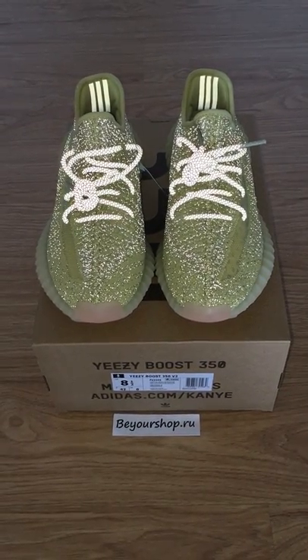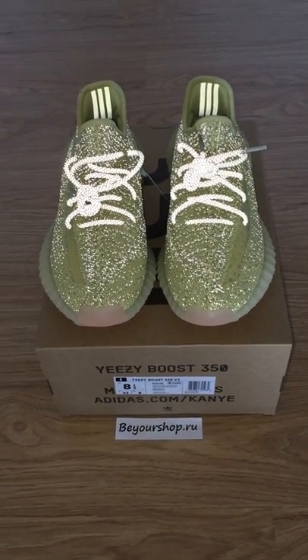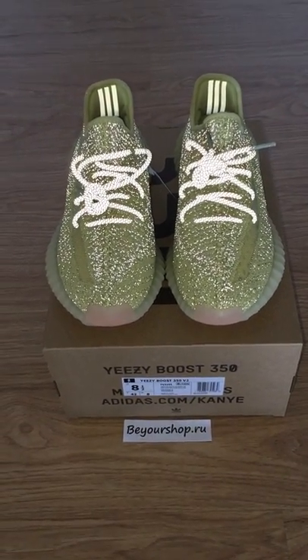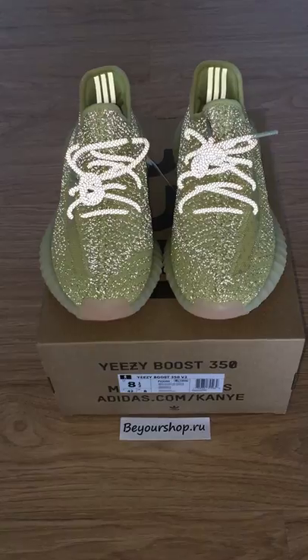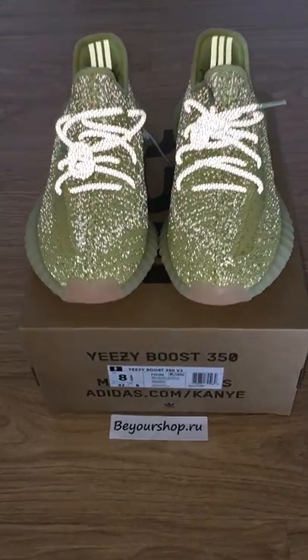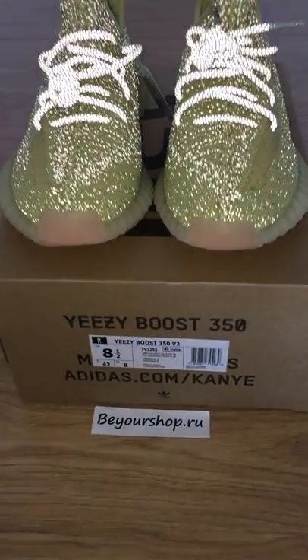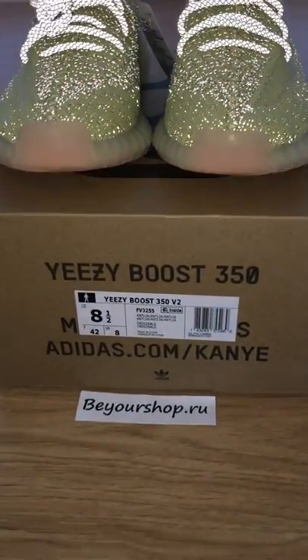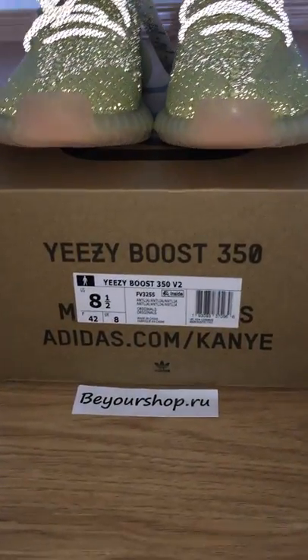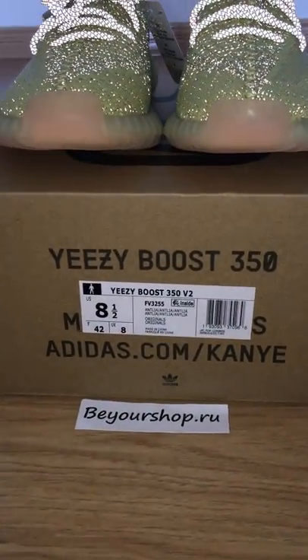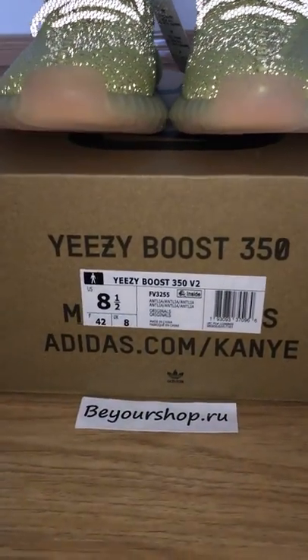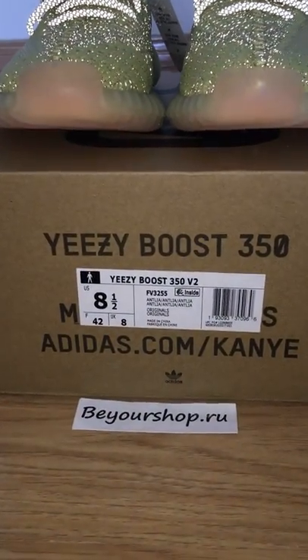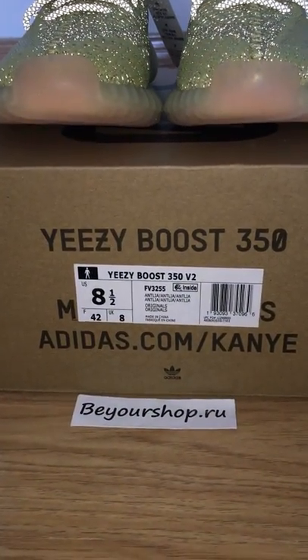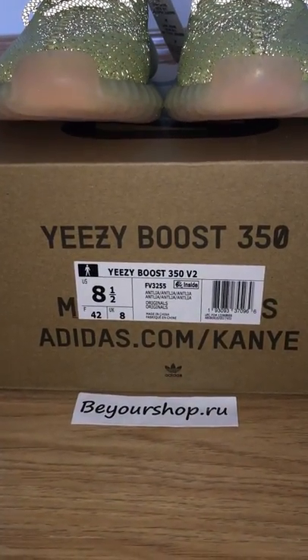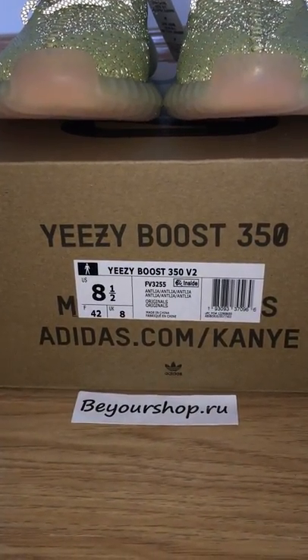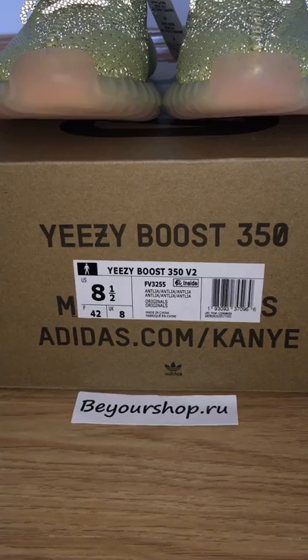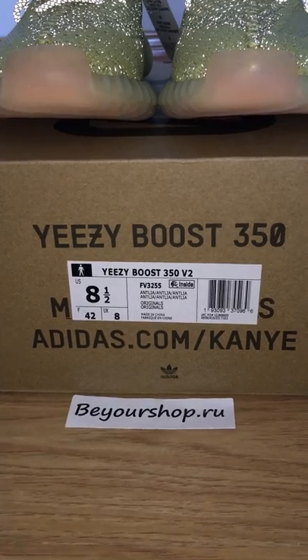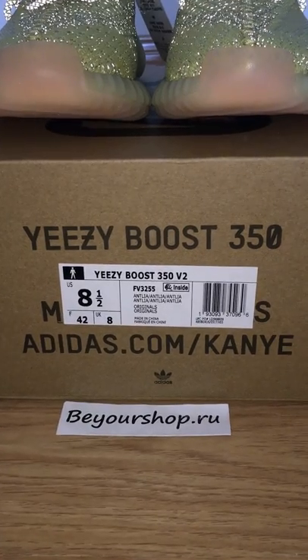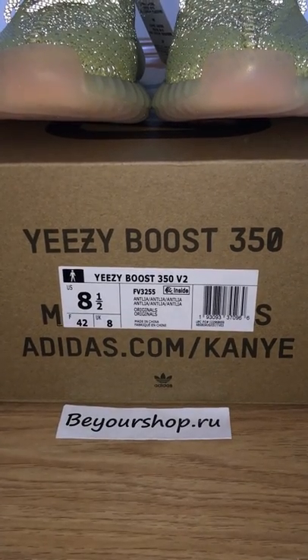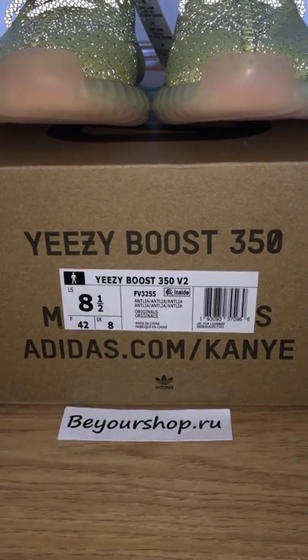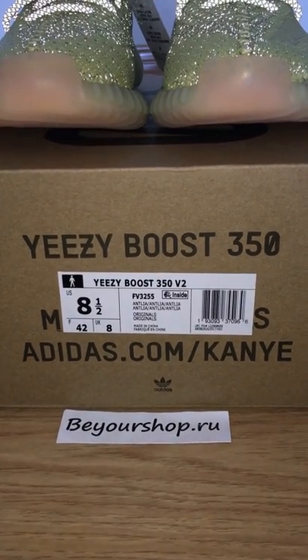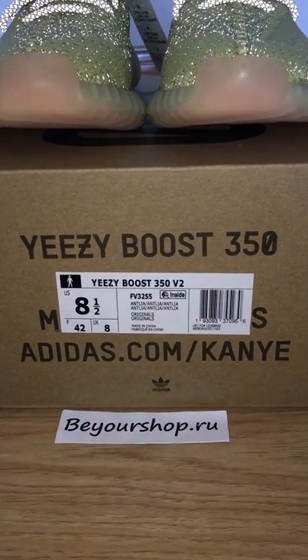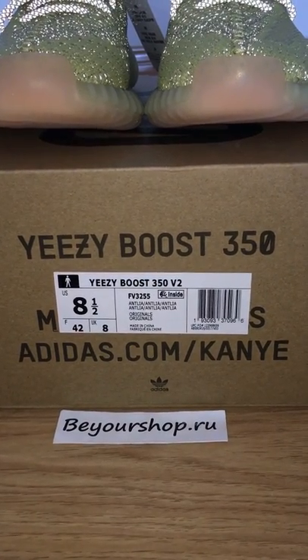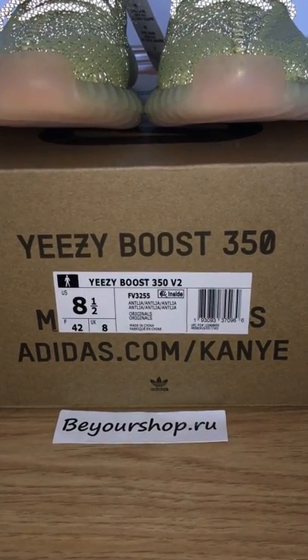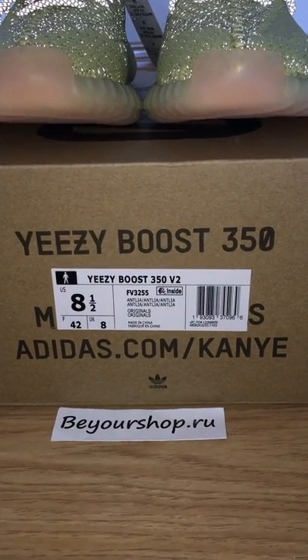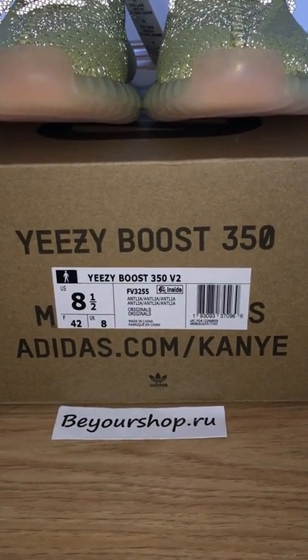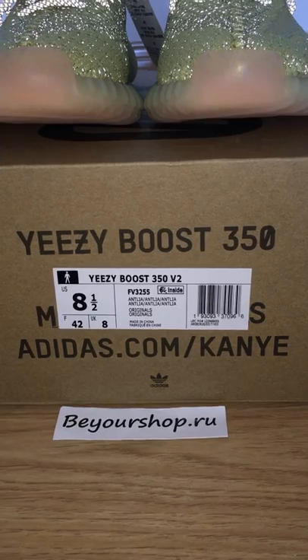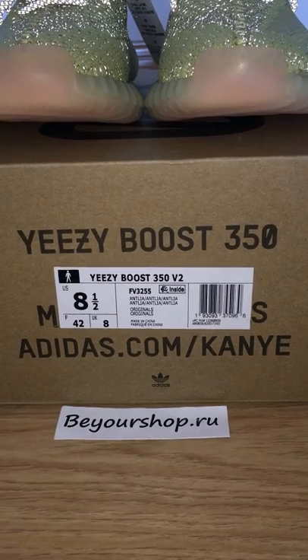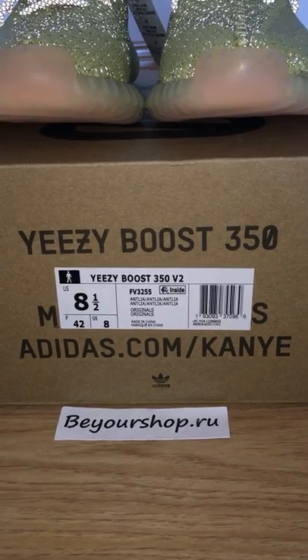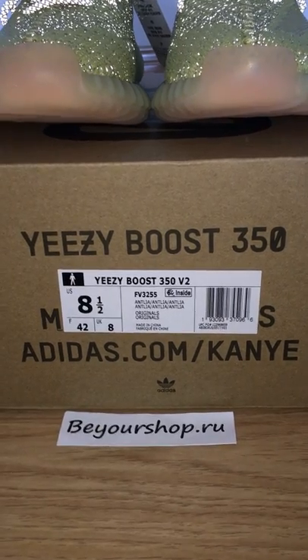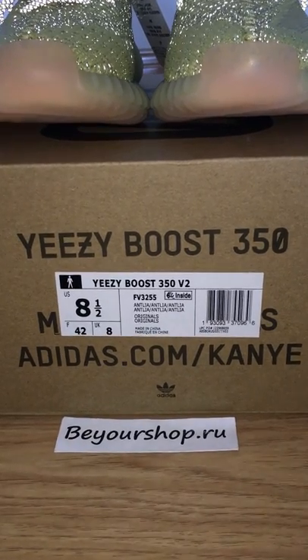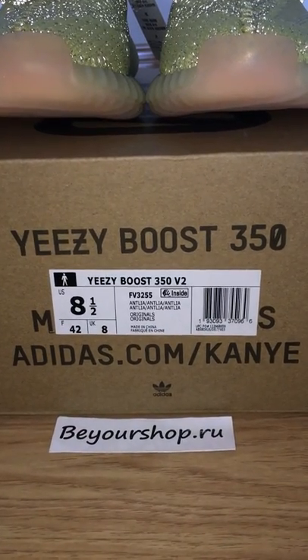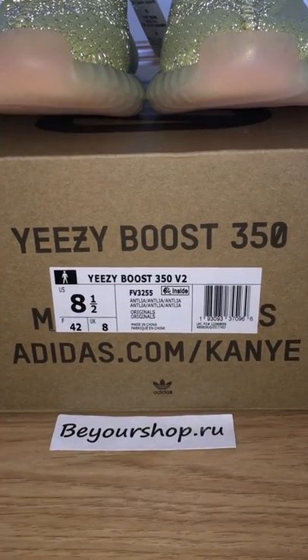So now you can see the service check — the size tag. I got US 8.5 and the code number for this one is FV3255.